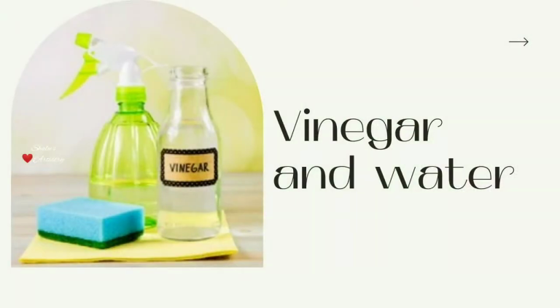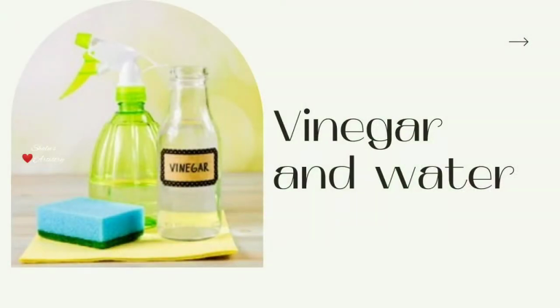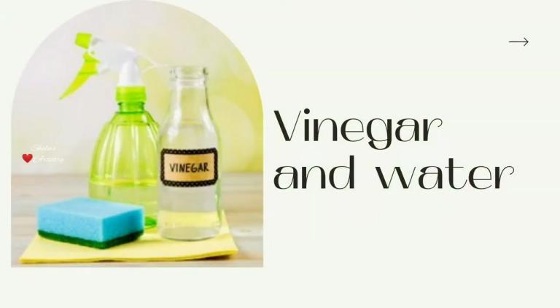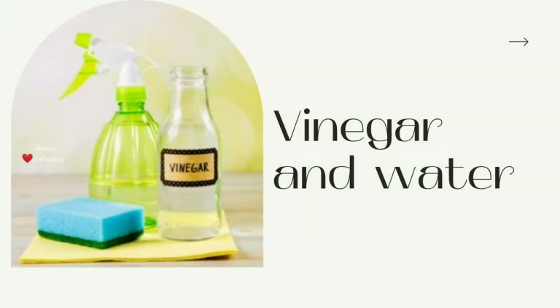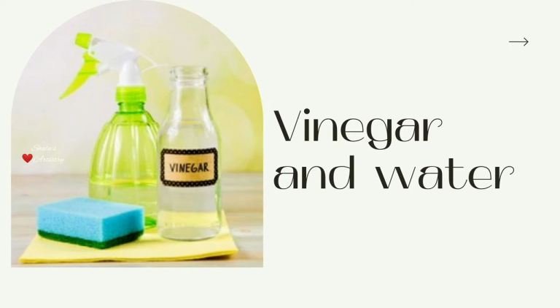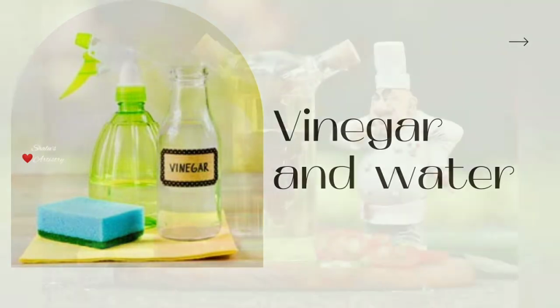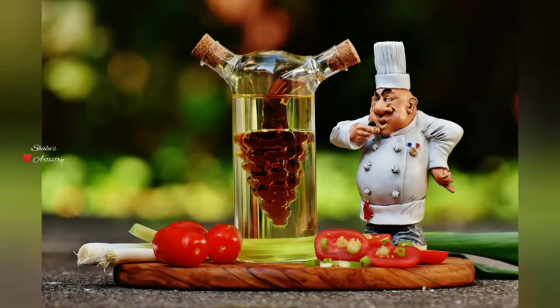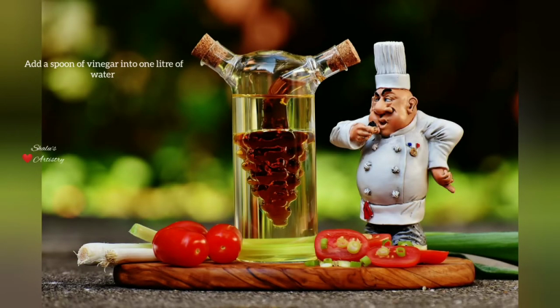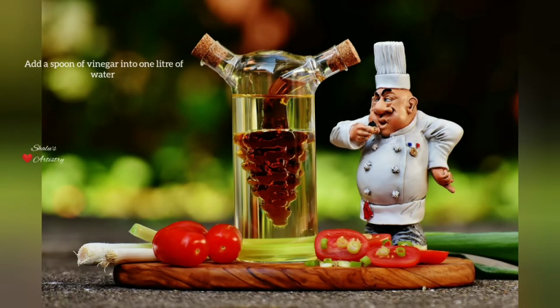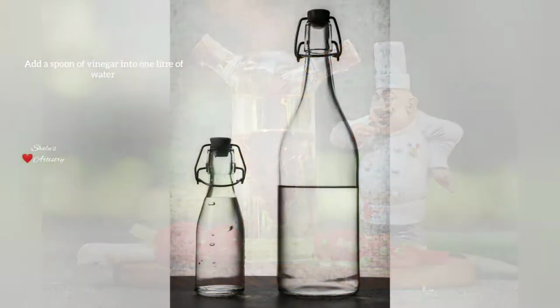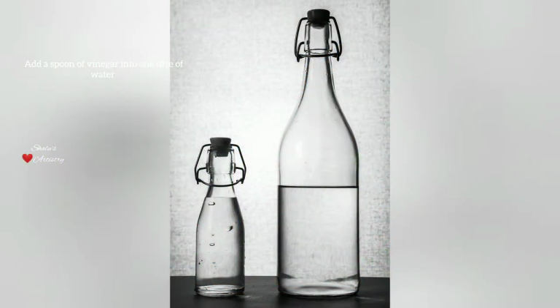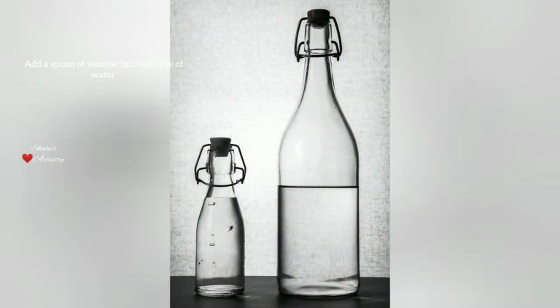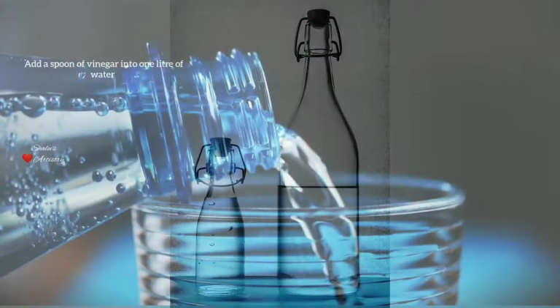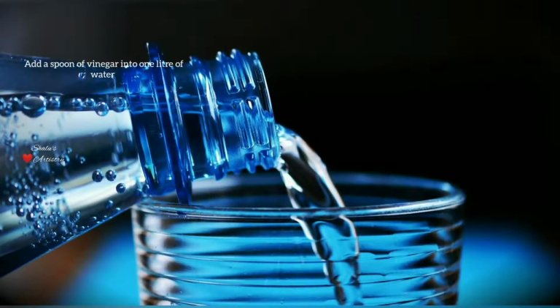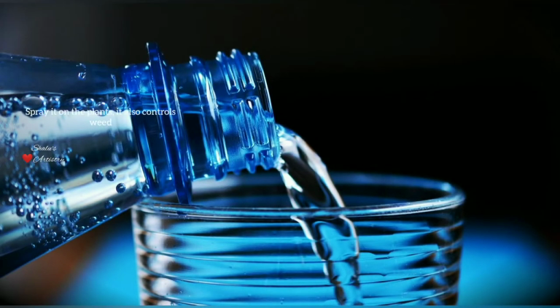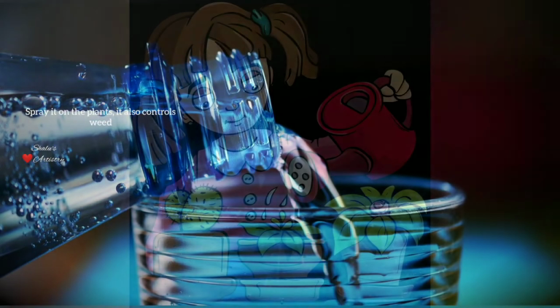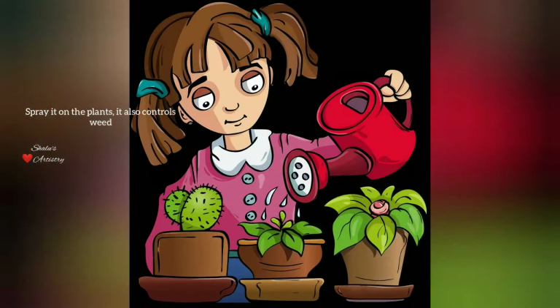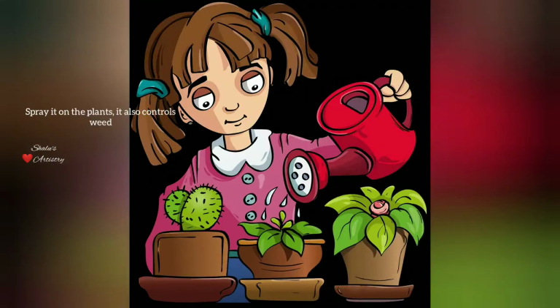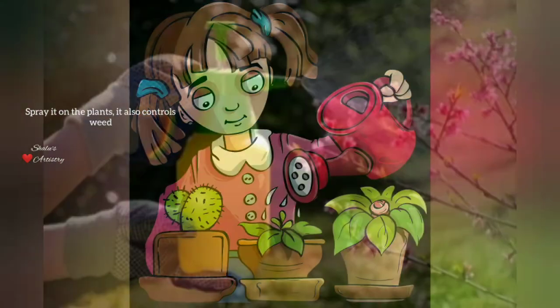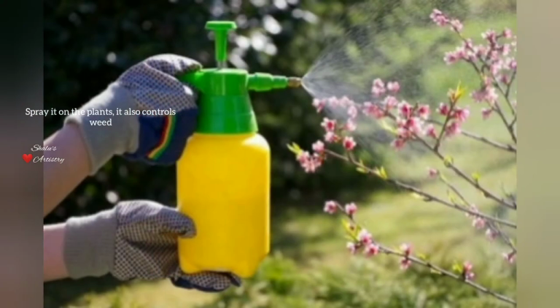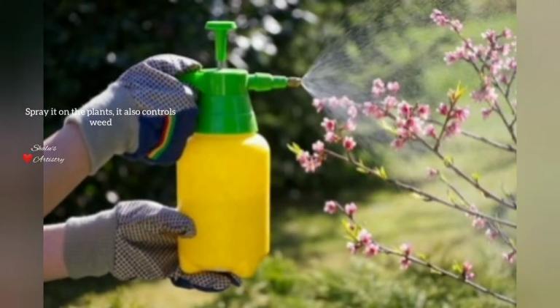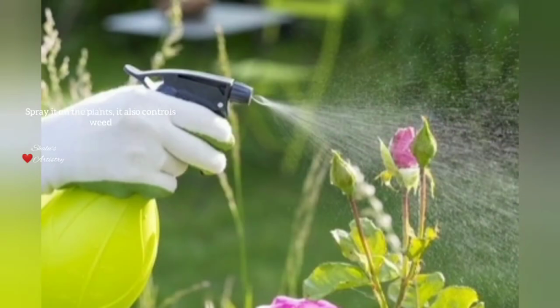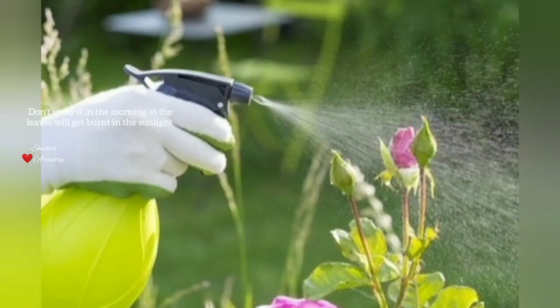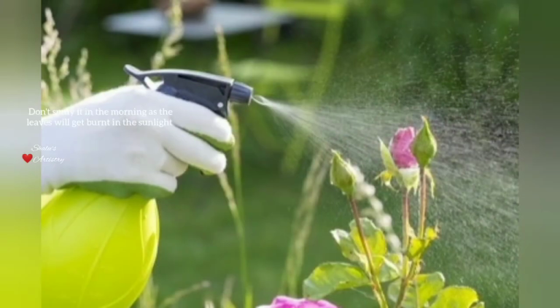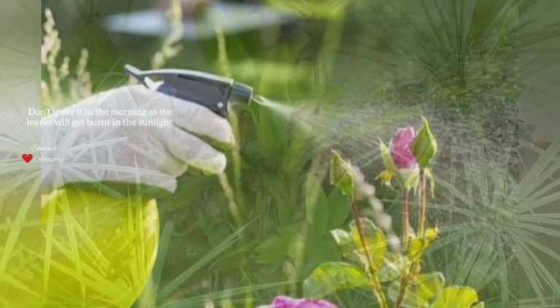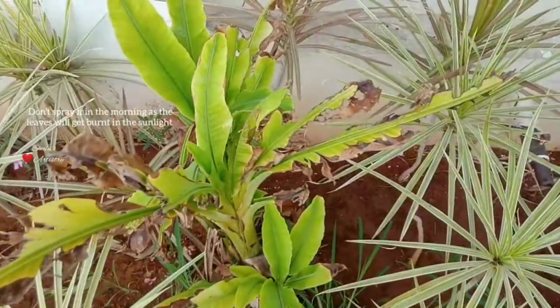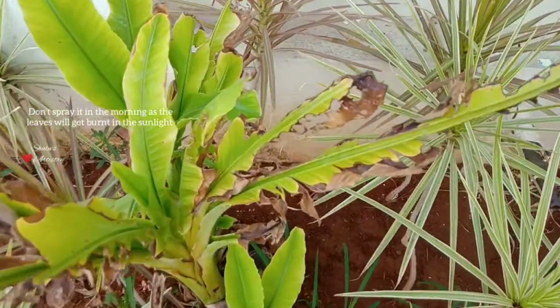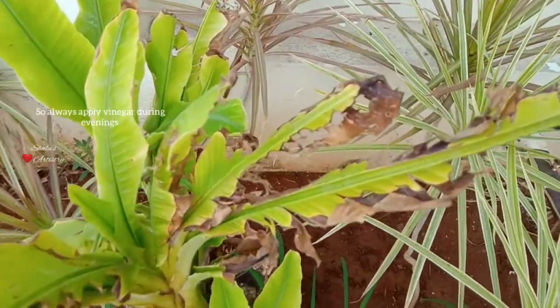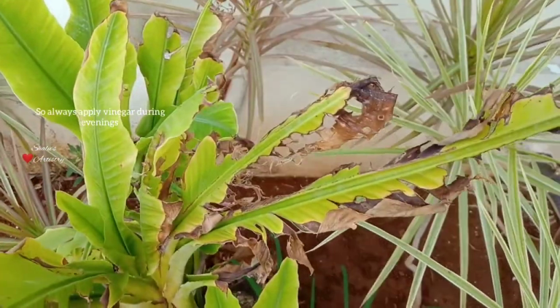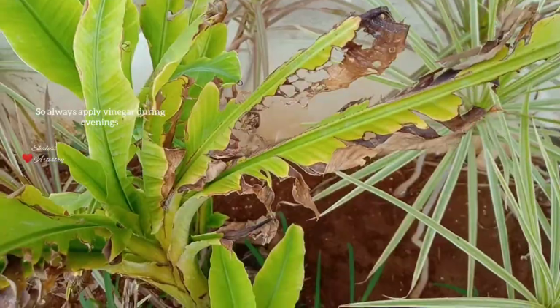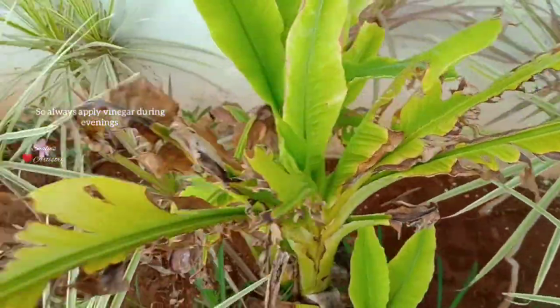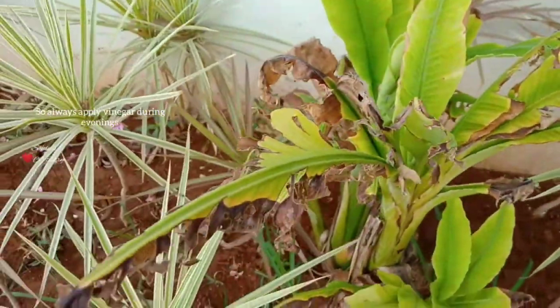Next is a vinegar solution. For this, take one liter of water and add one tablespoon of vinegar to it. Don't spray this solution during the day or in the morning, as vinegar when exposed to sunlight can burn the leaves.